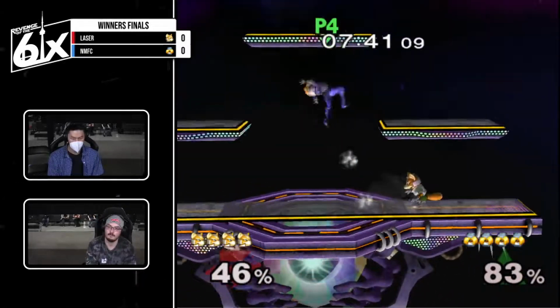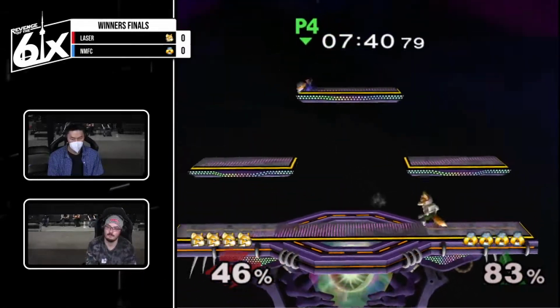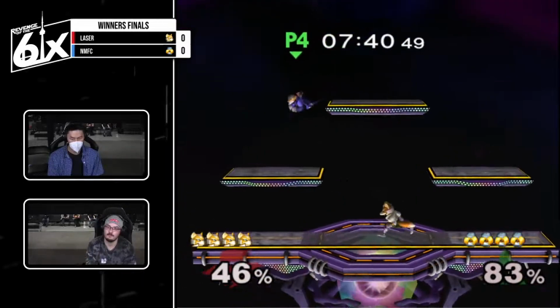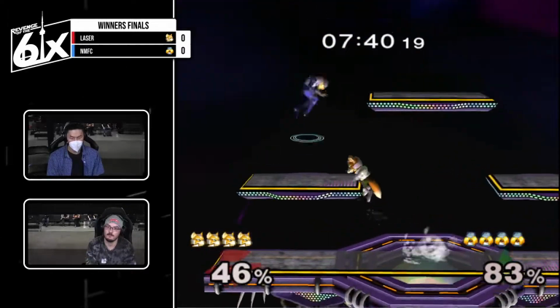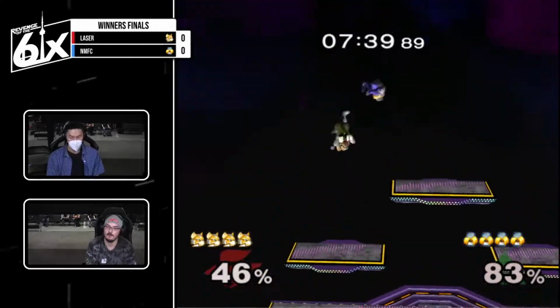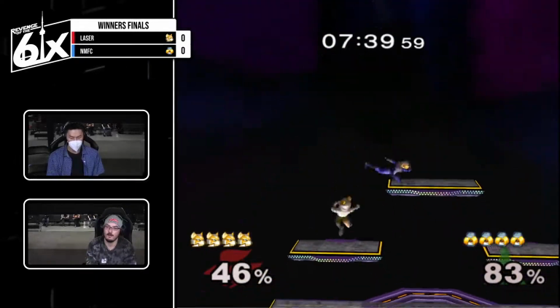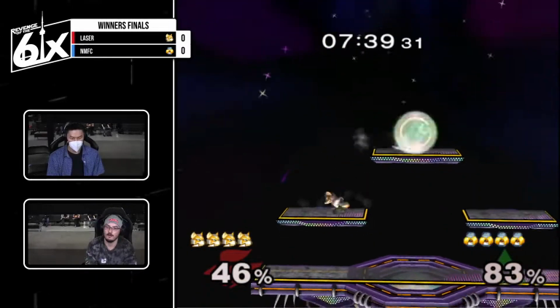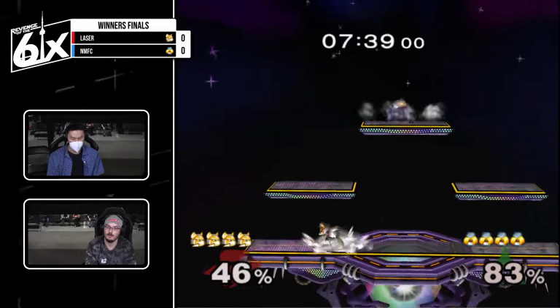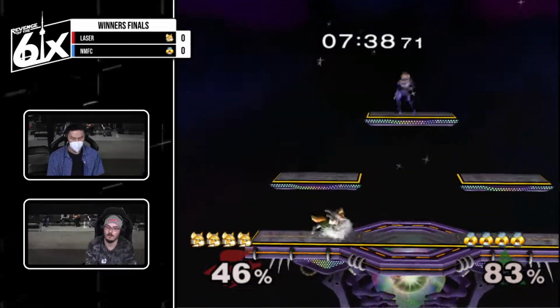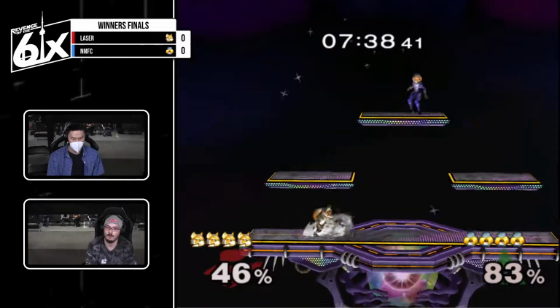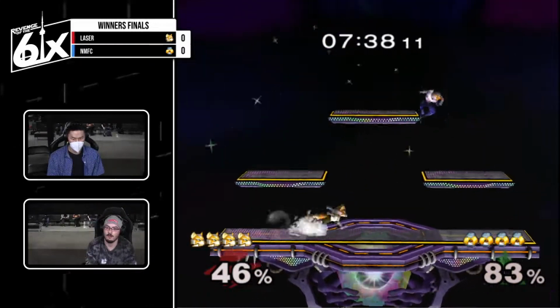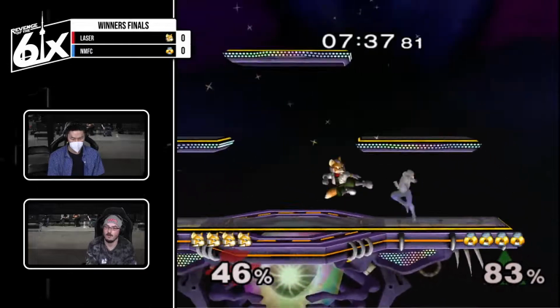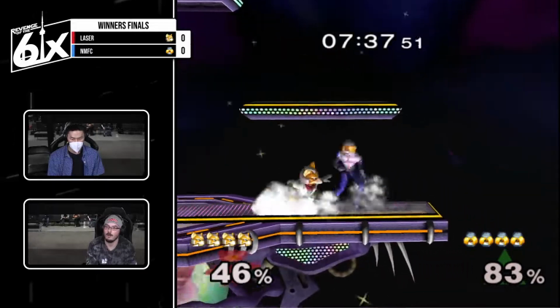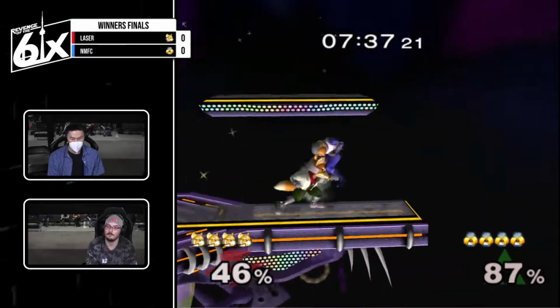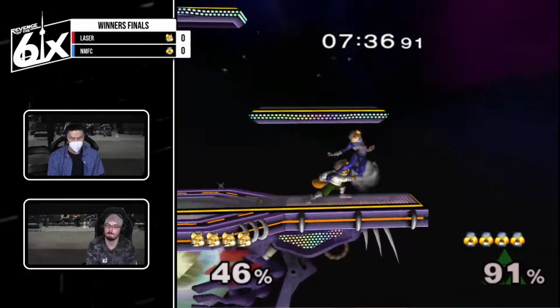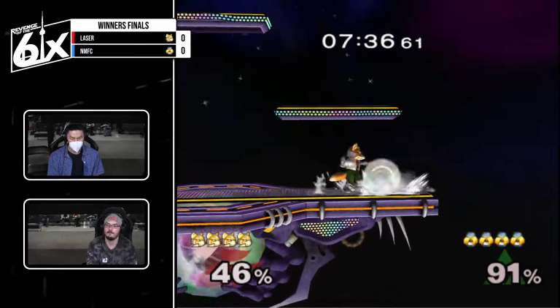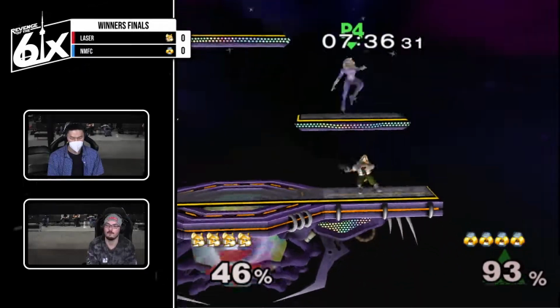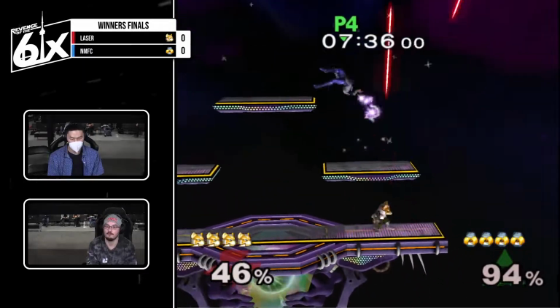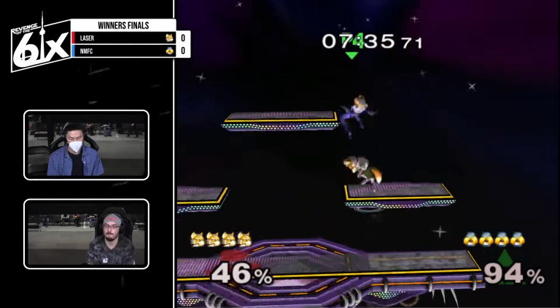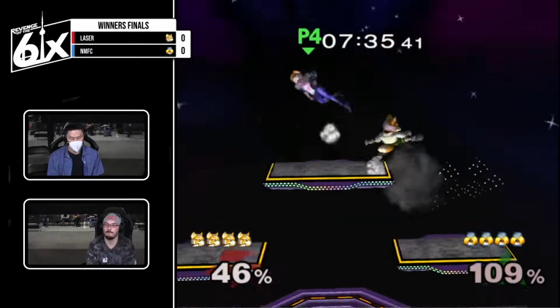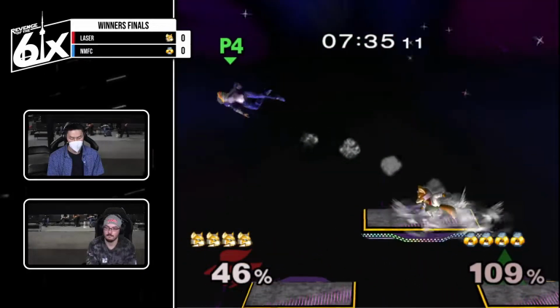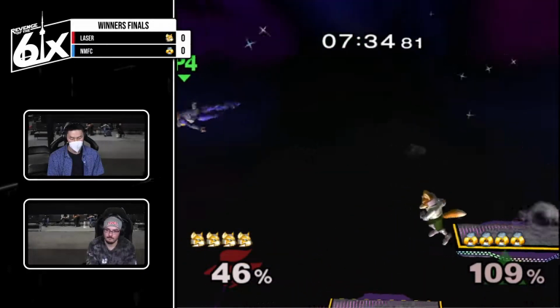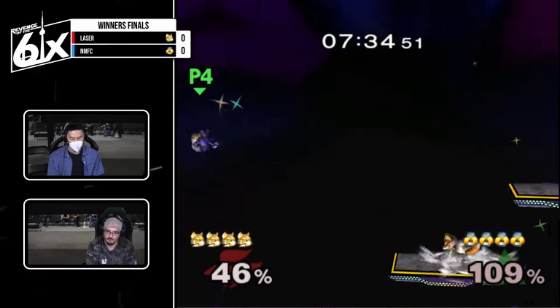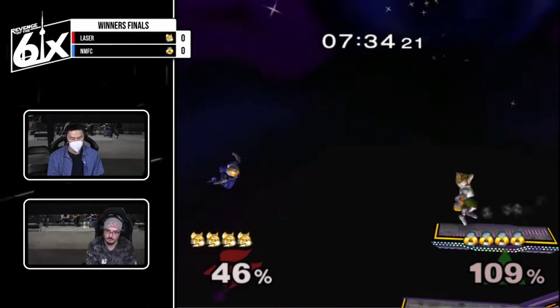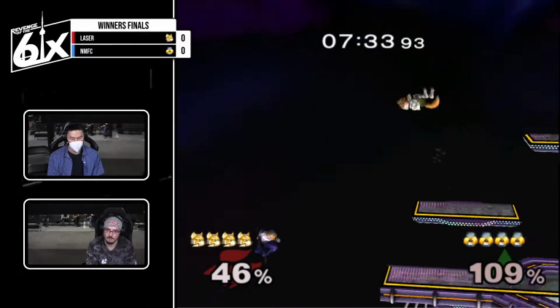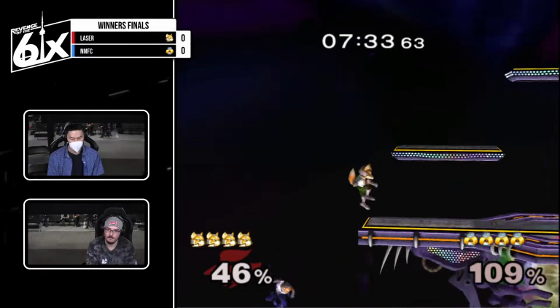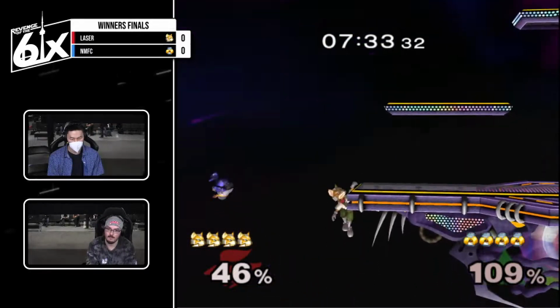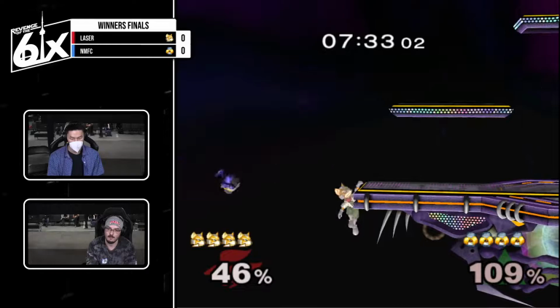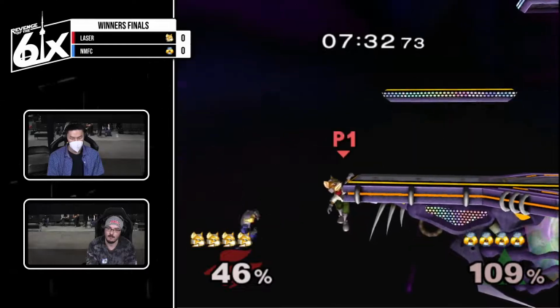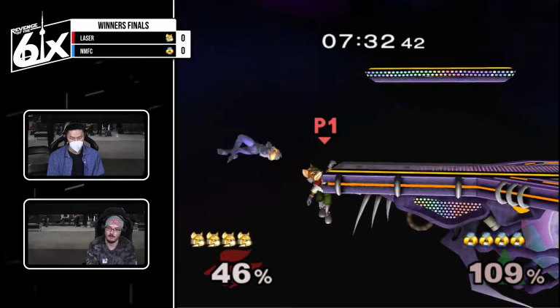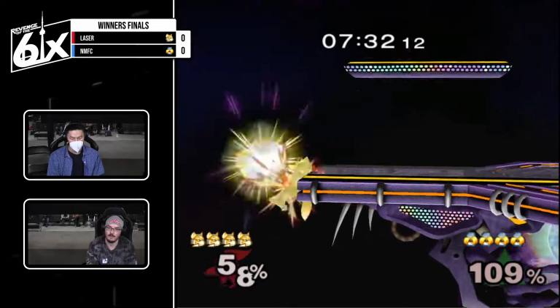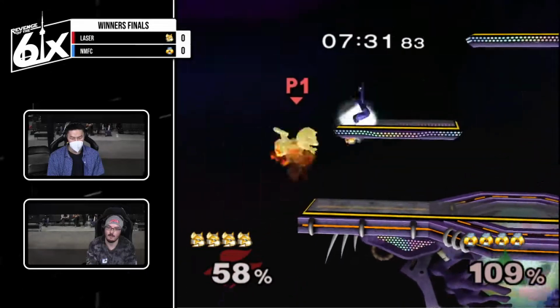Shine waveland forward is really interesting. A lot of foxes will do it backwards into back air for an edgeguard, but the forward can set up depending on the spacing for a potential combo.